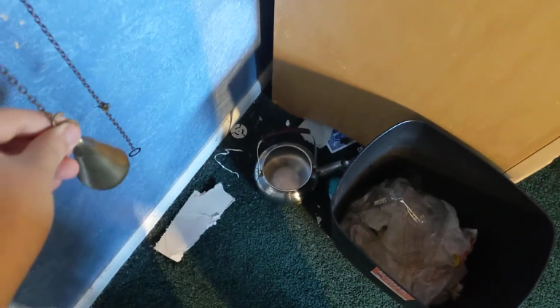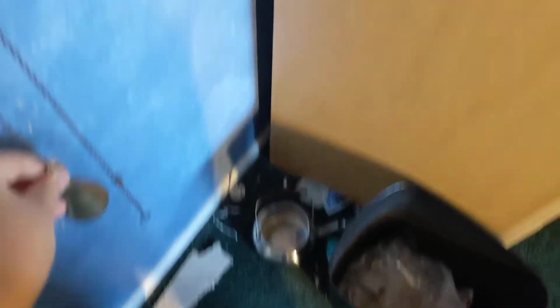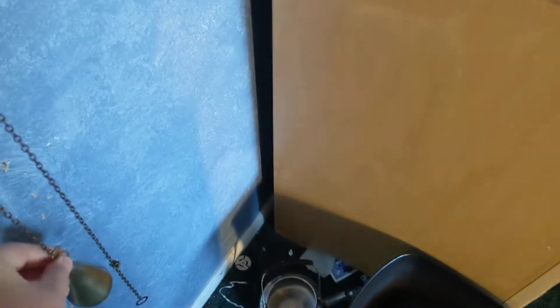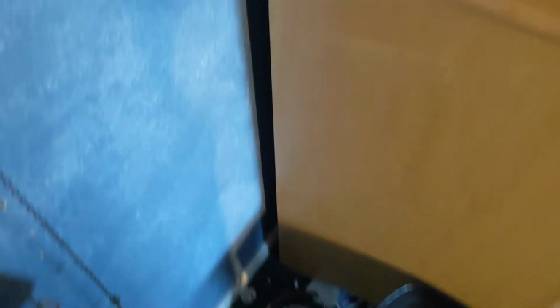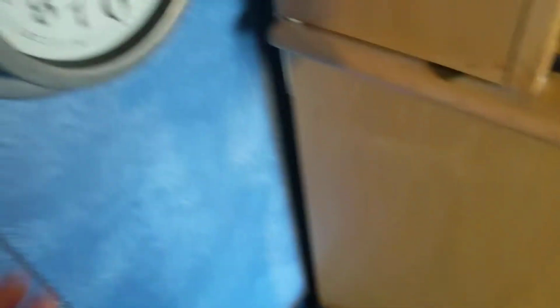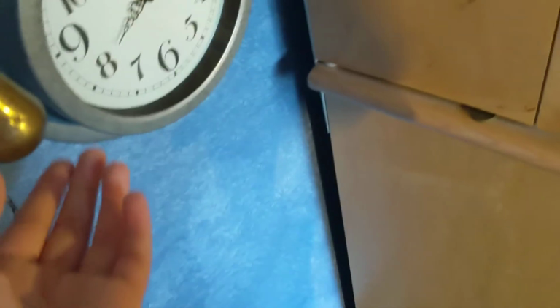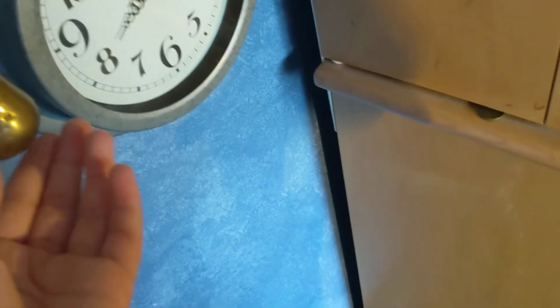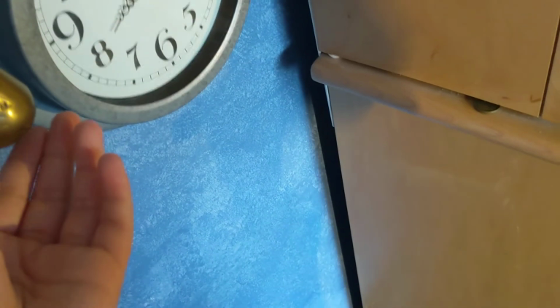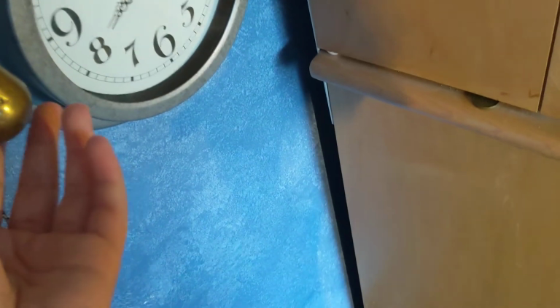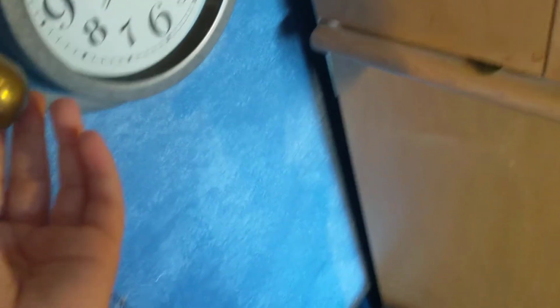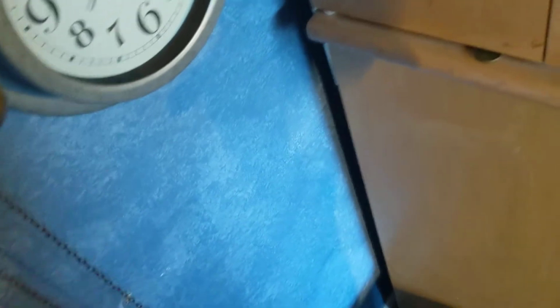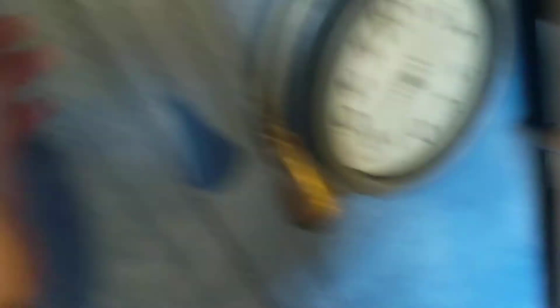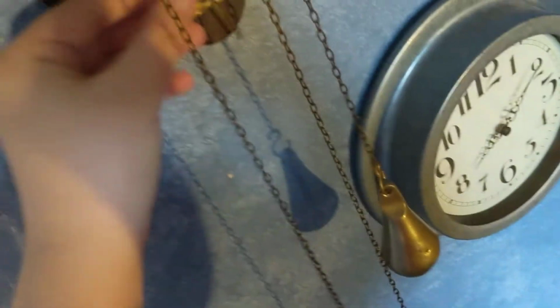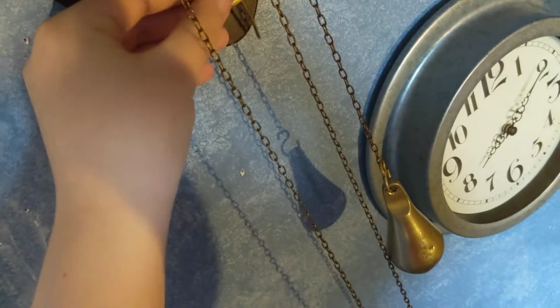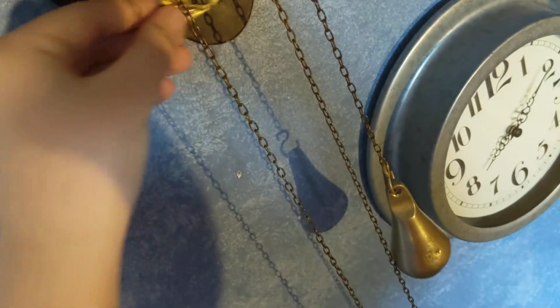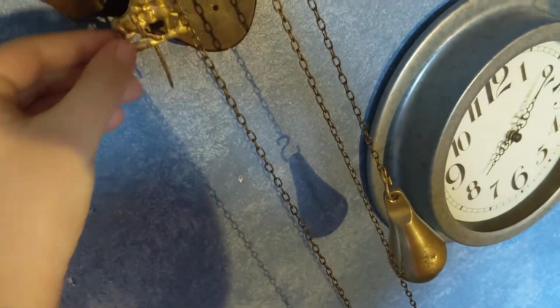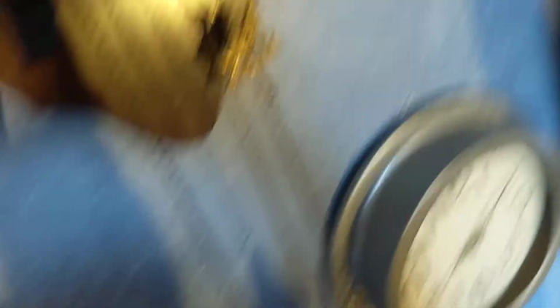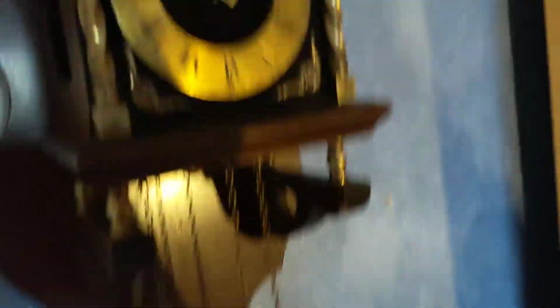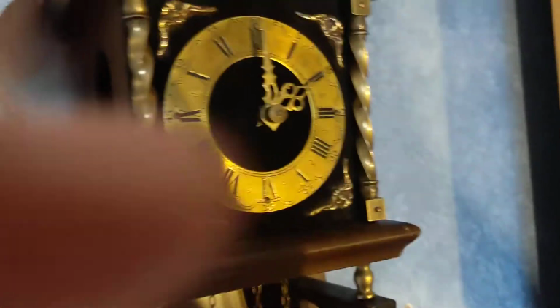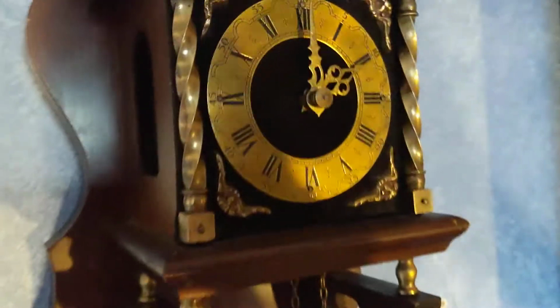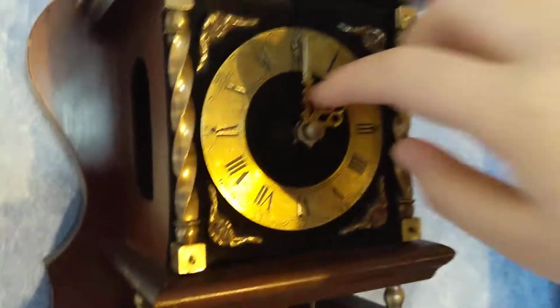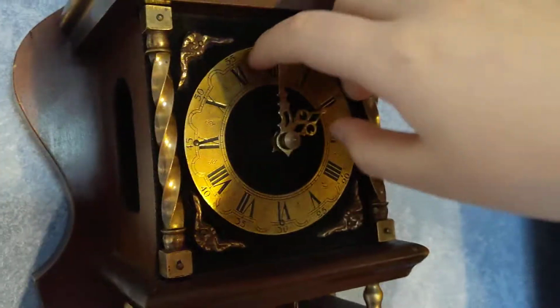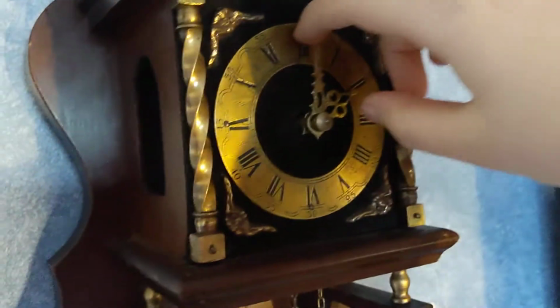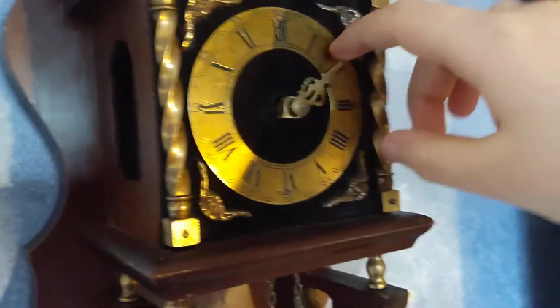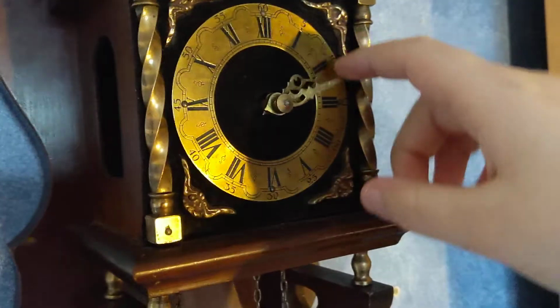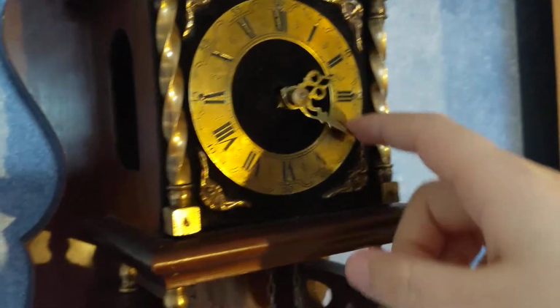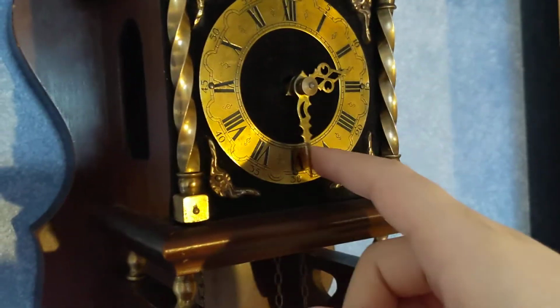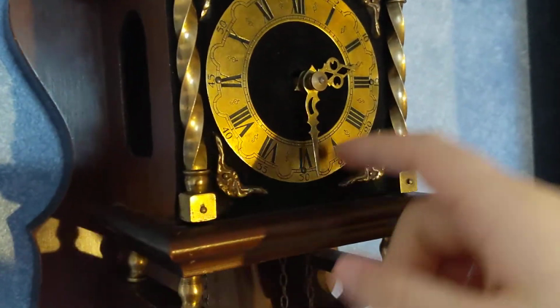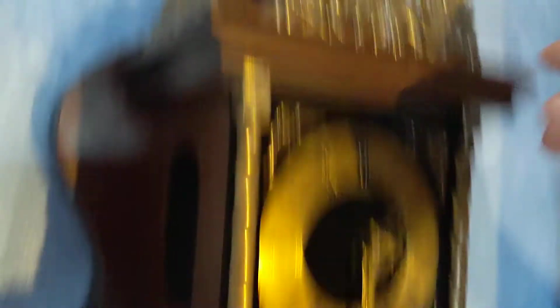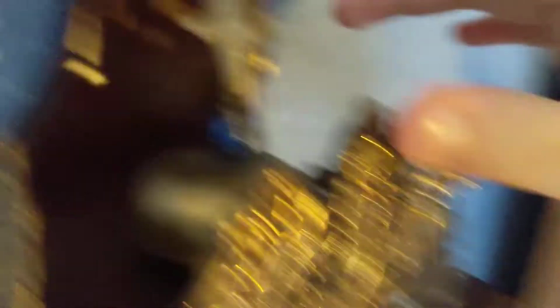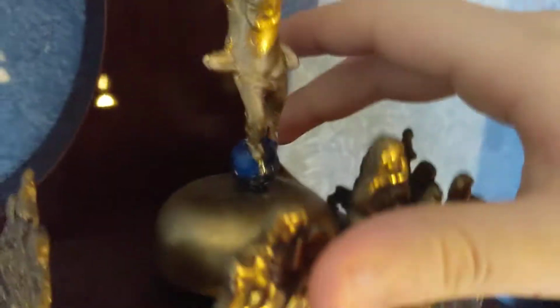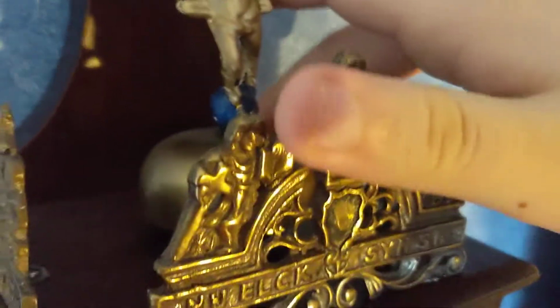This is my Zaanse clock. It's not working. Well, the pendulum only works for a few minutes. I'll just bring this down. The jam doesn't work.